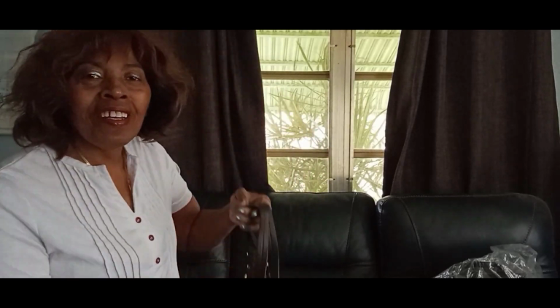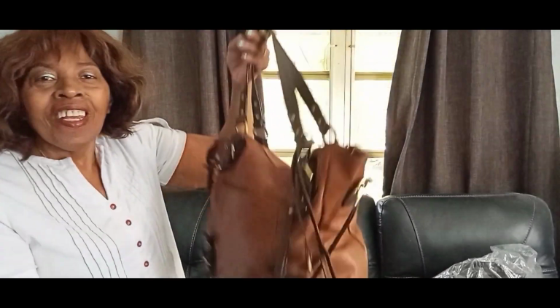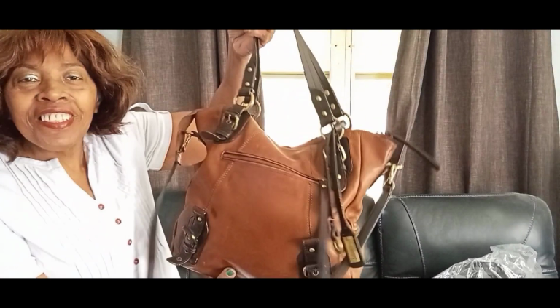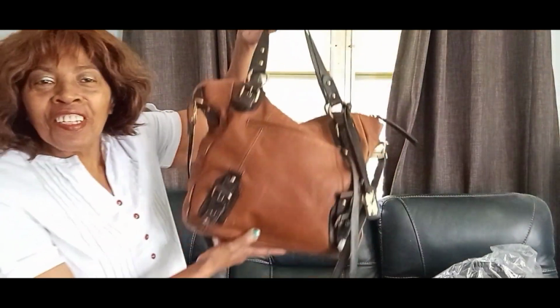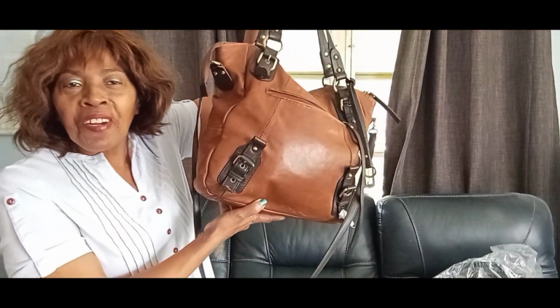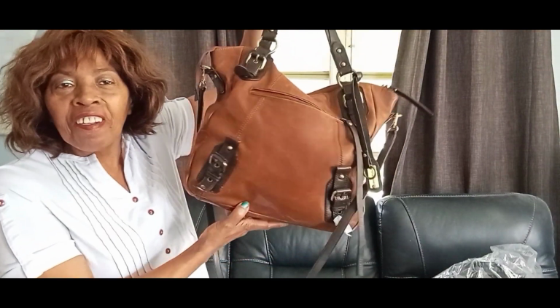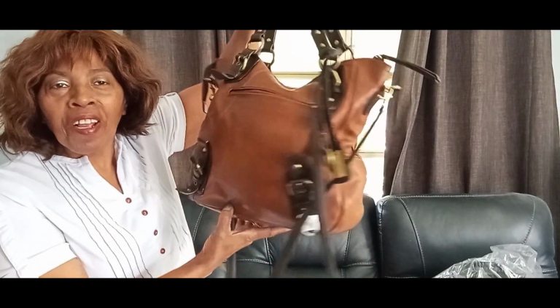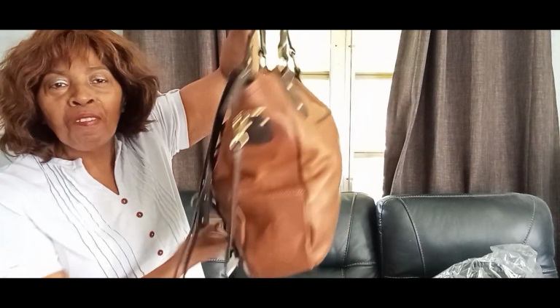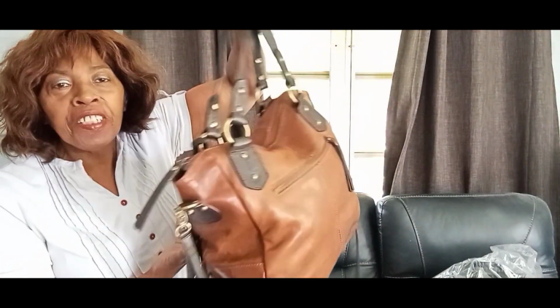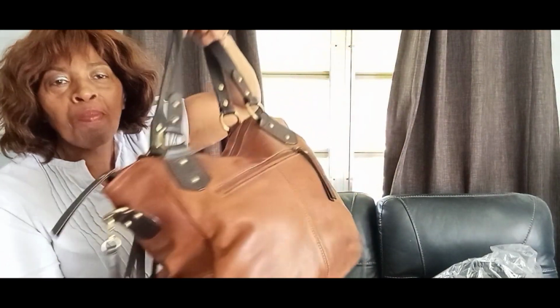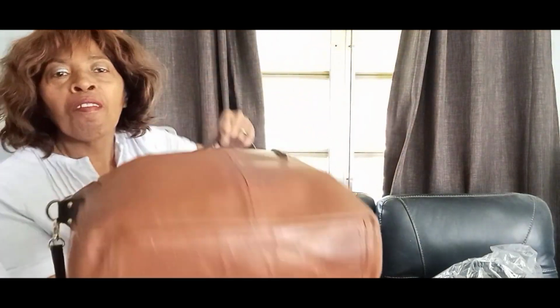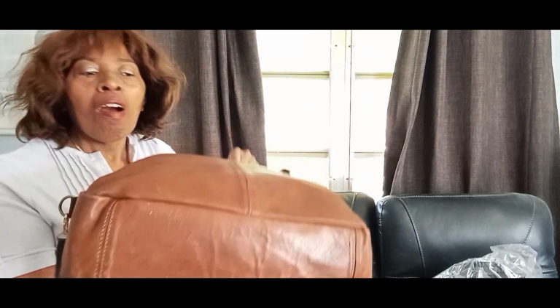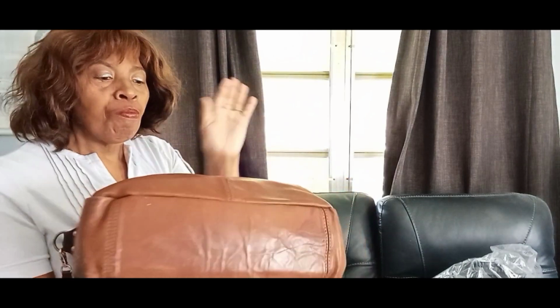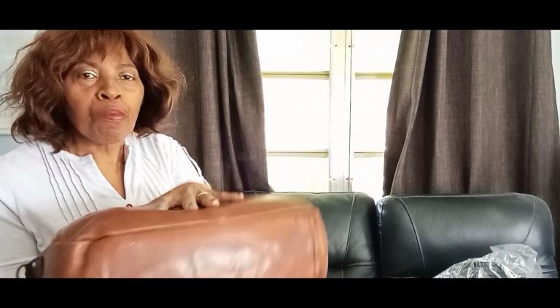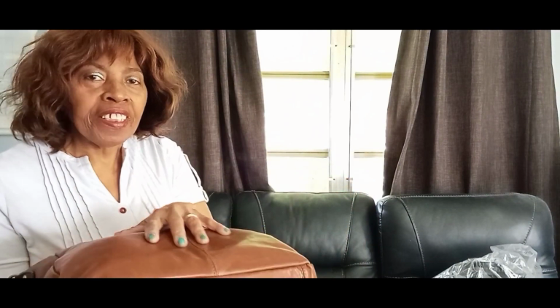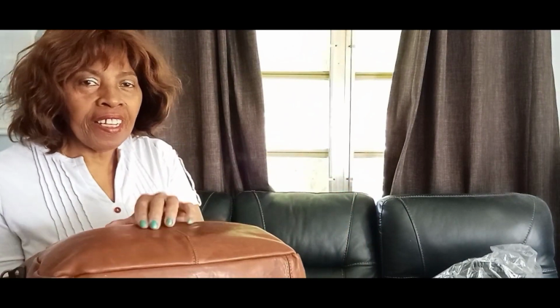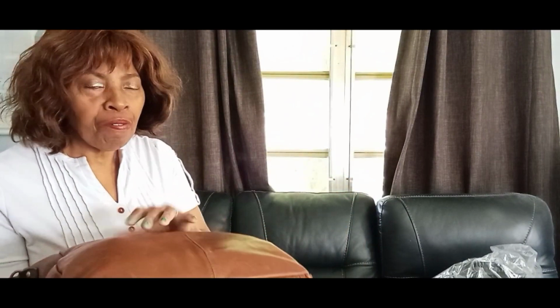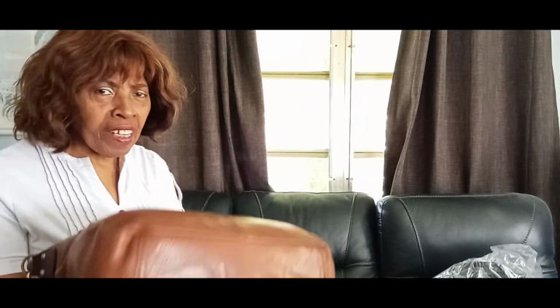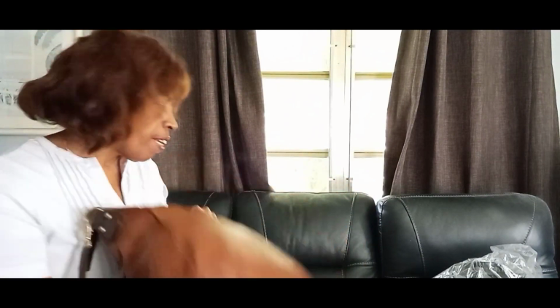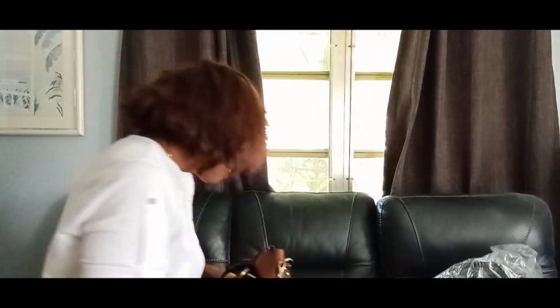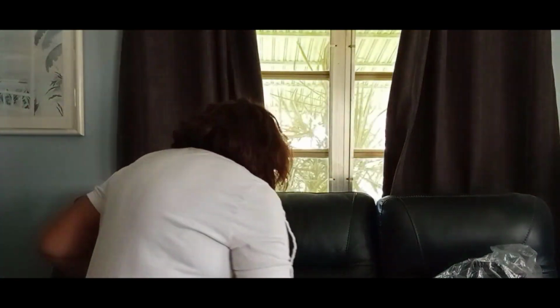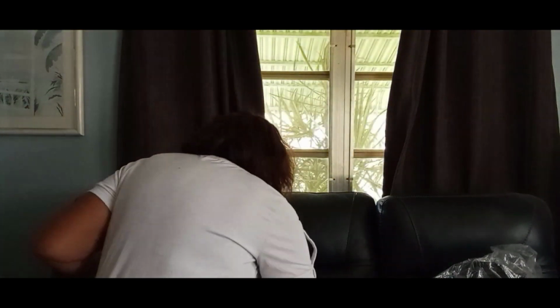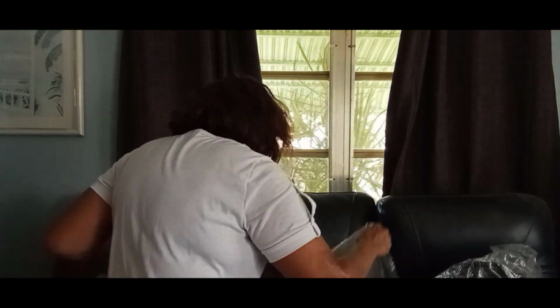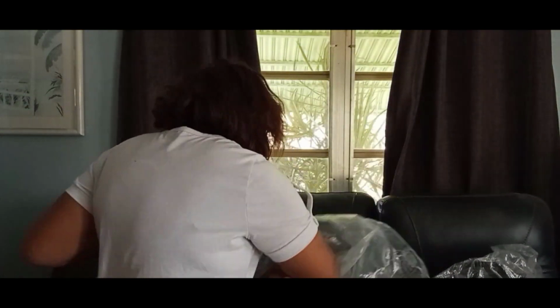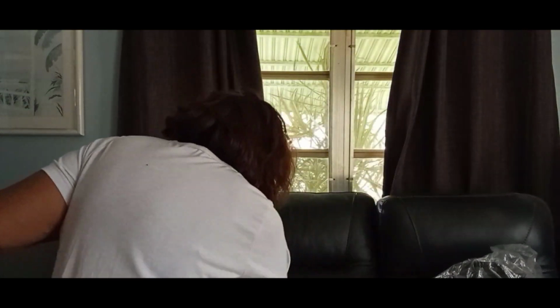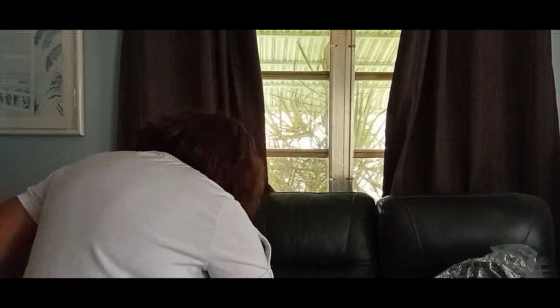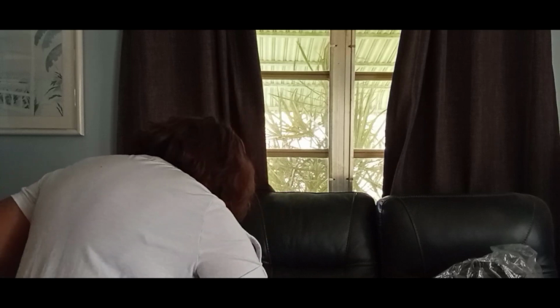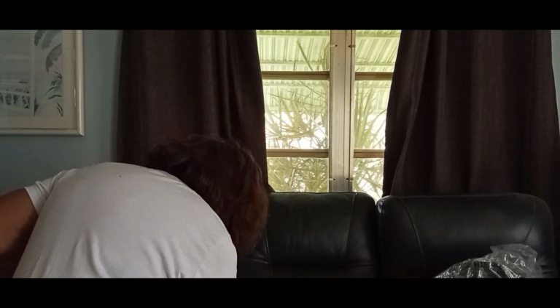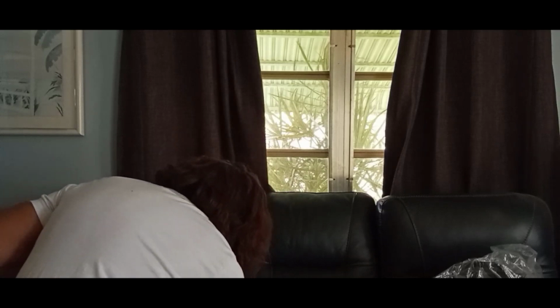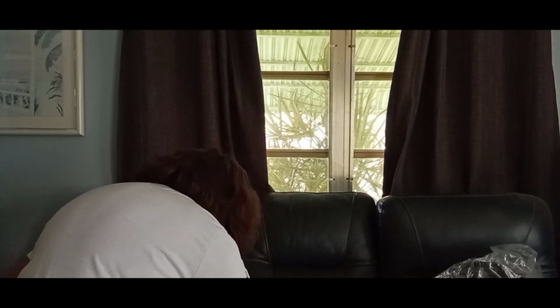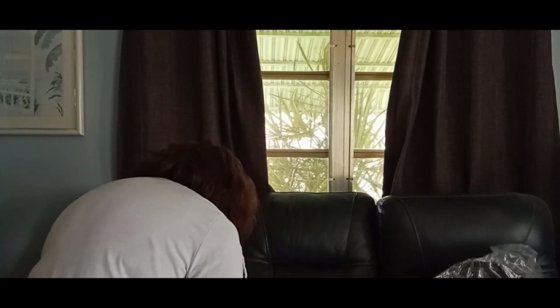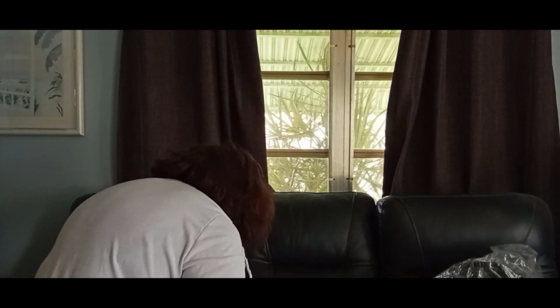This is your Lucky Brand right here — very nice bag, very nice leather. This is our third bag.